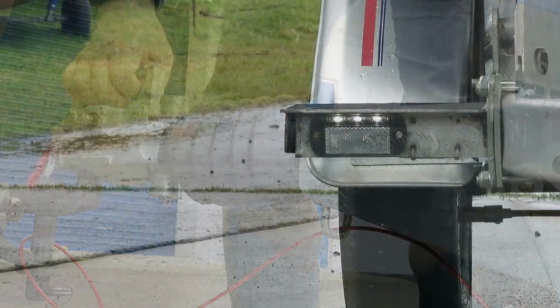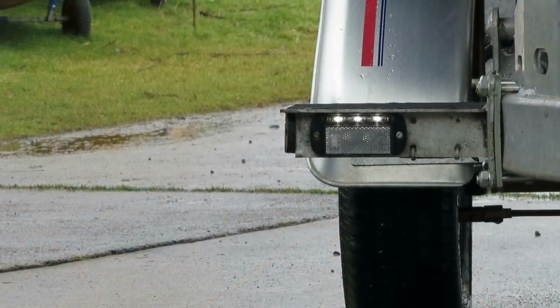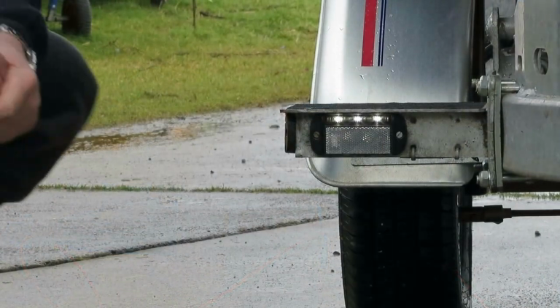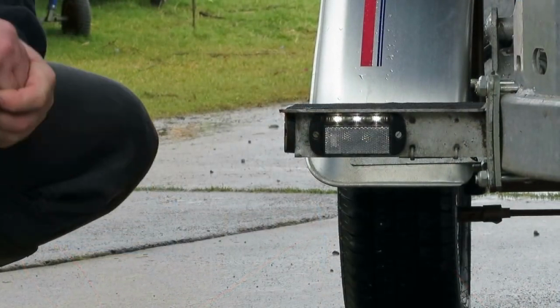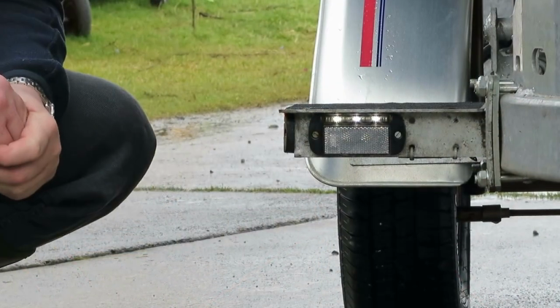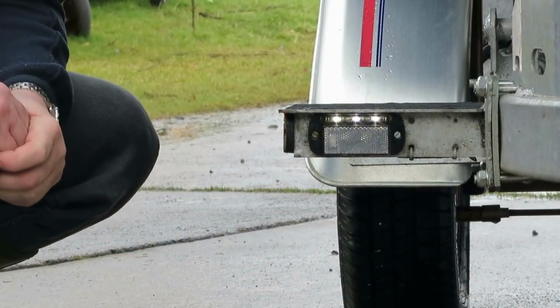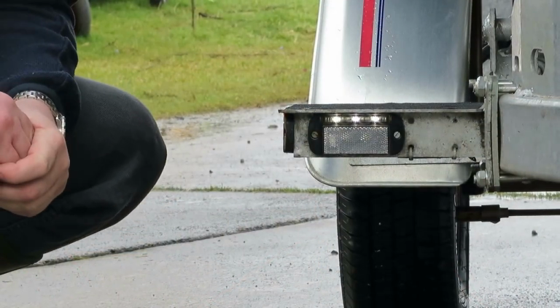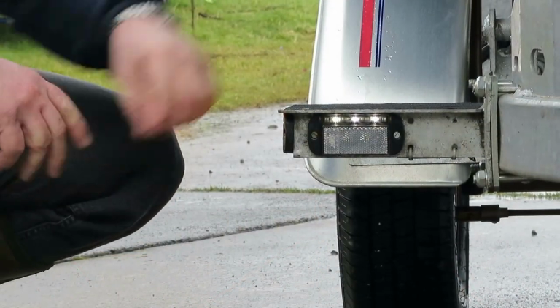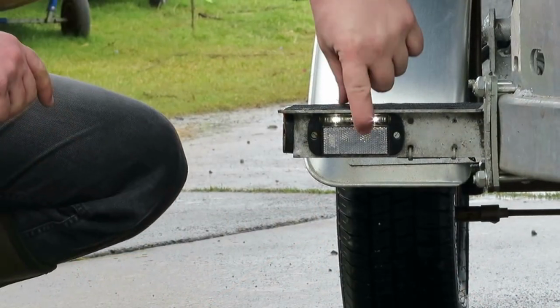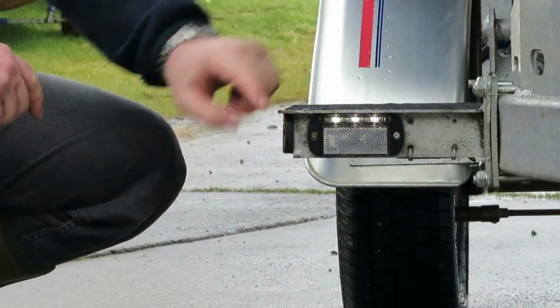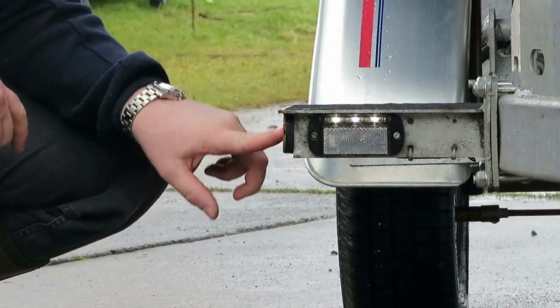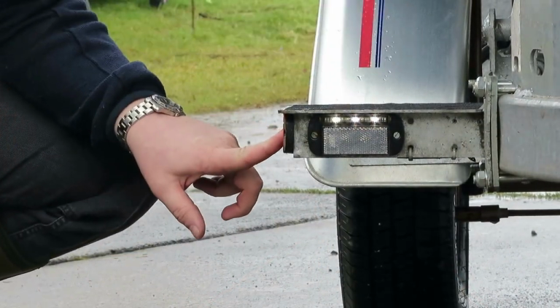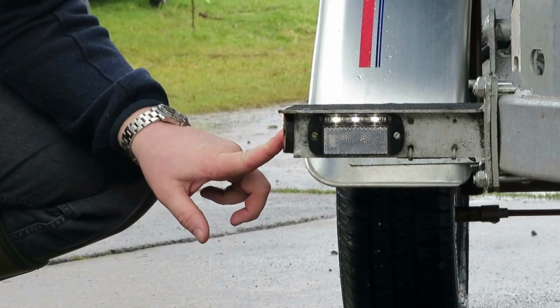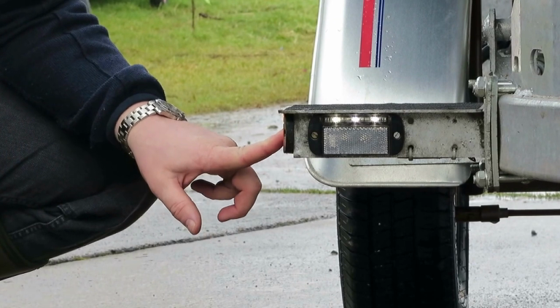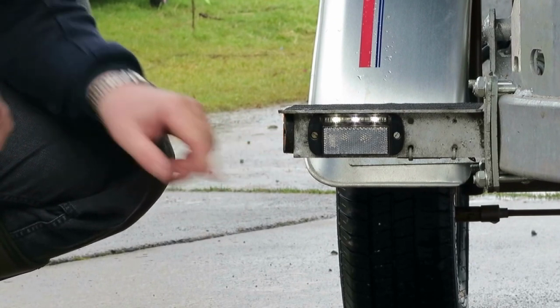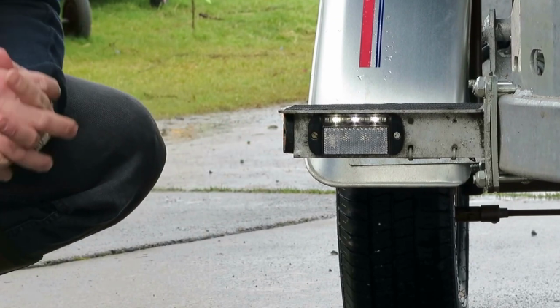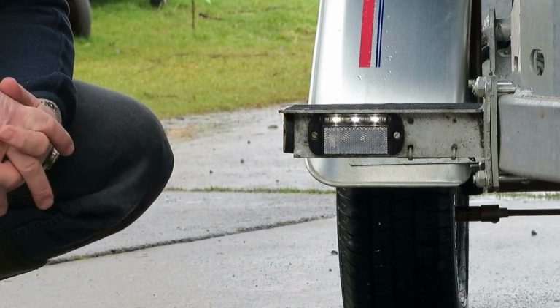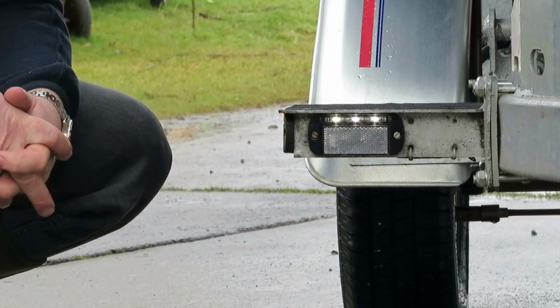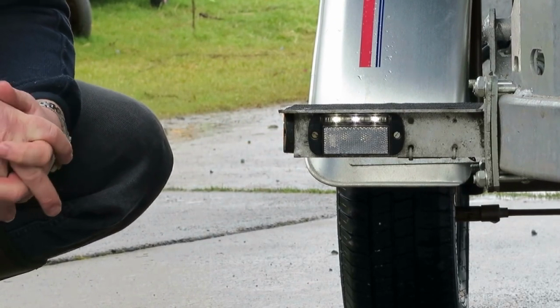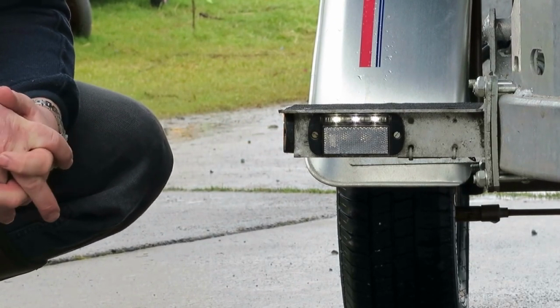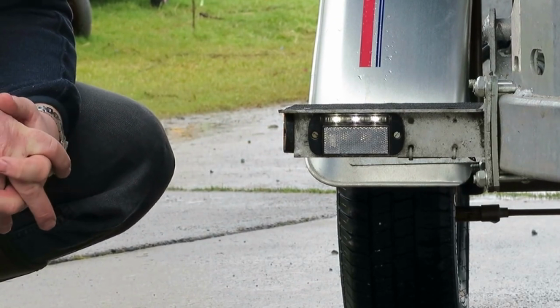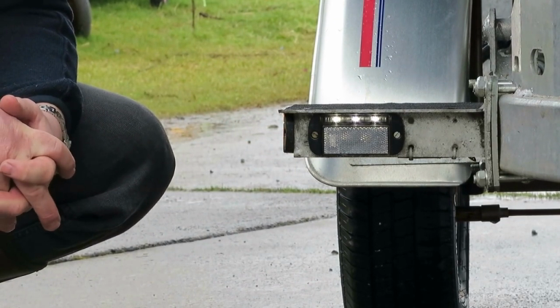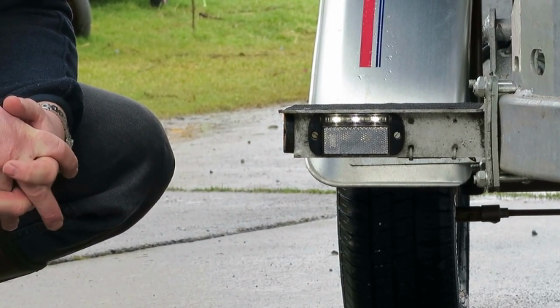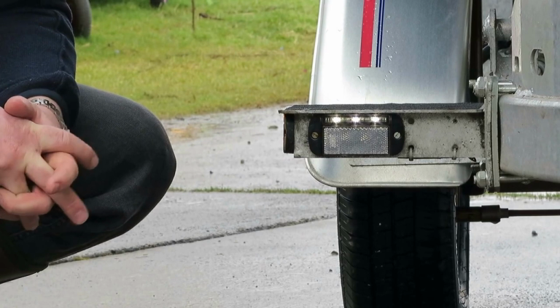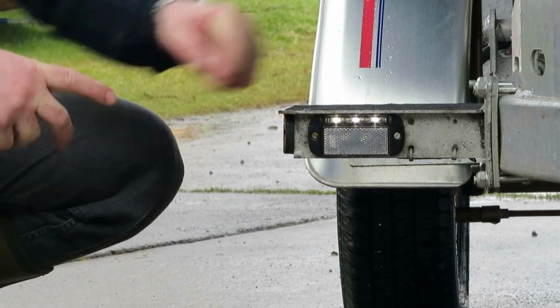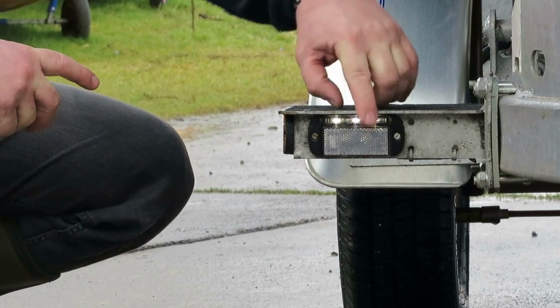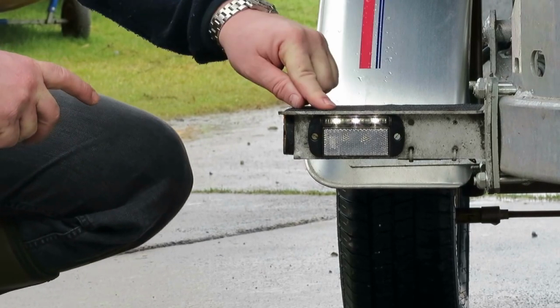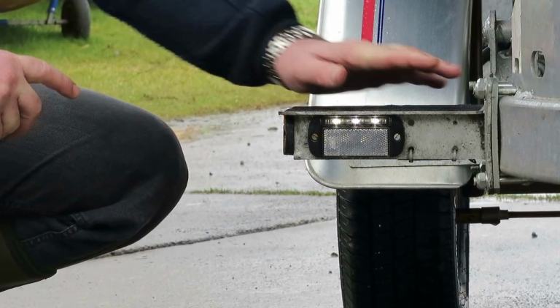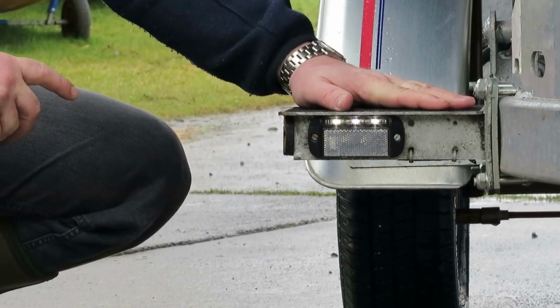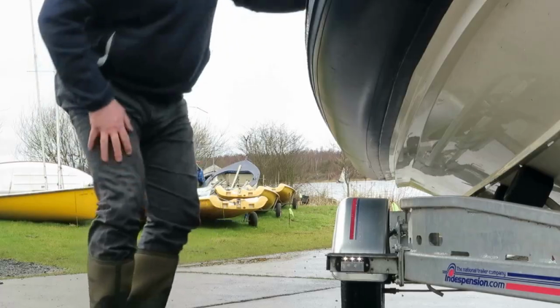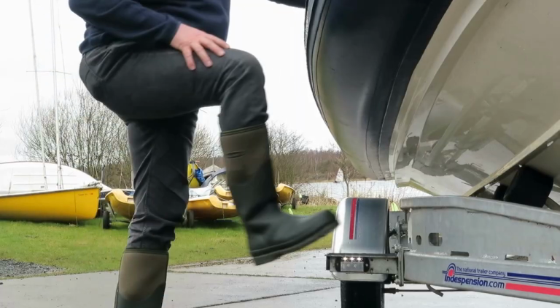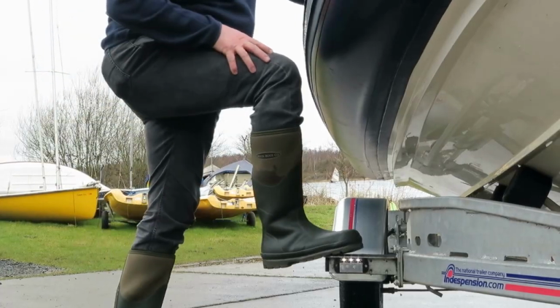European law now insists that all trailers have both sides and front markers. Indispensor use IP67 rated submersible lights which are all LED. They are also built into a handy step to allow easy access onto your boat.